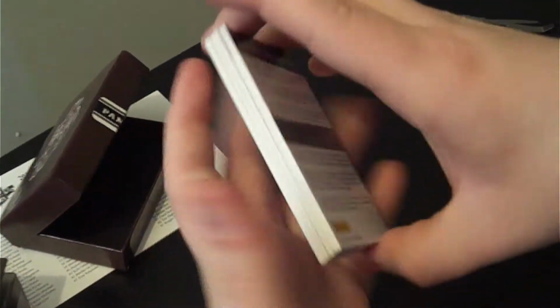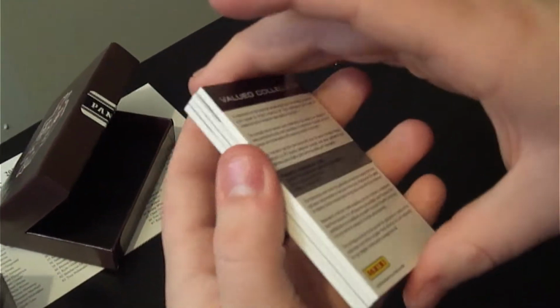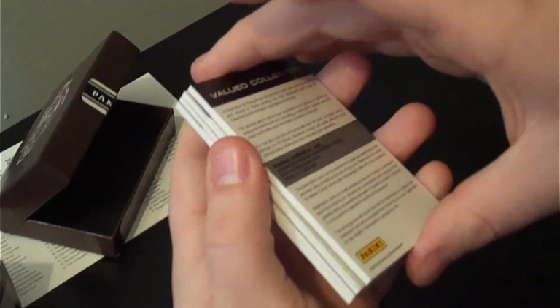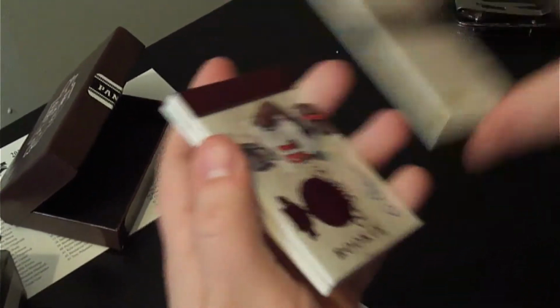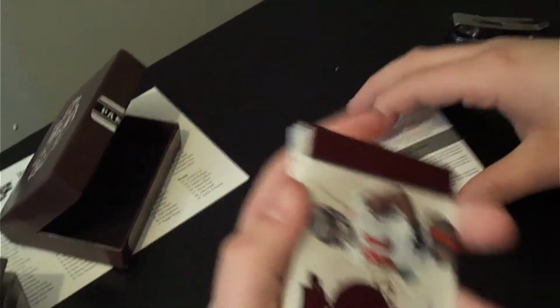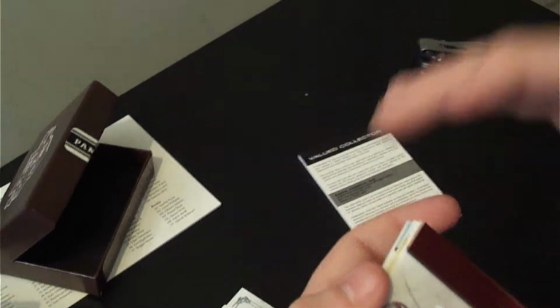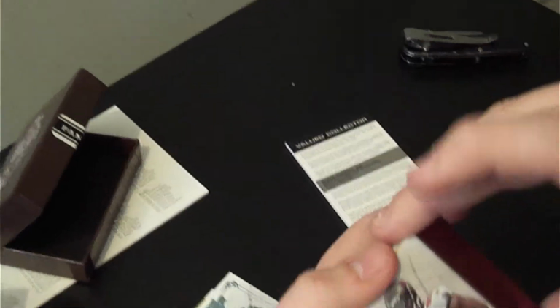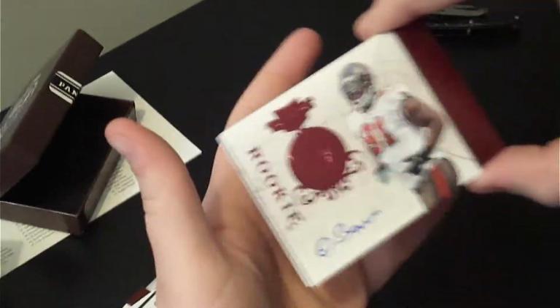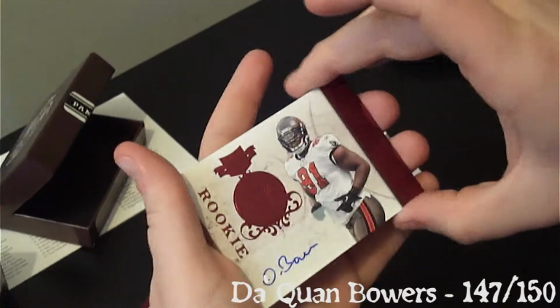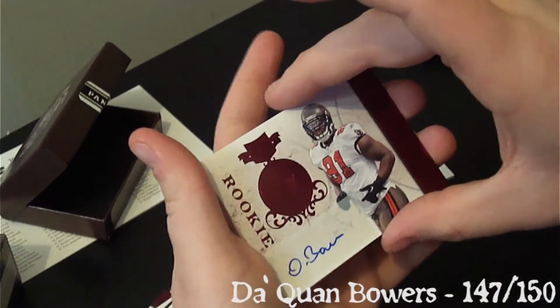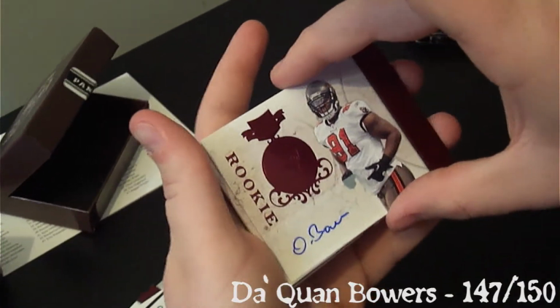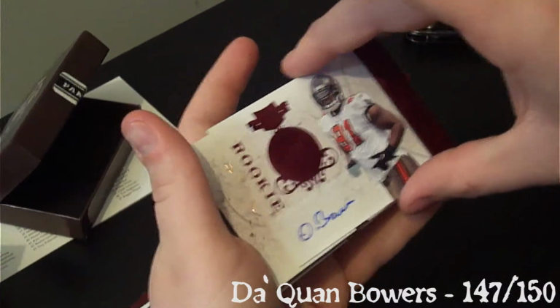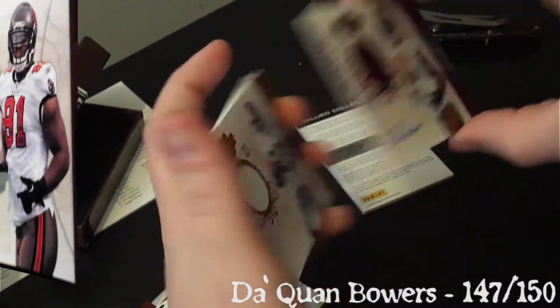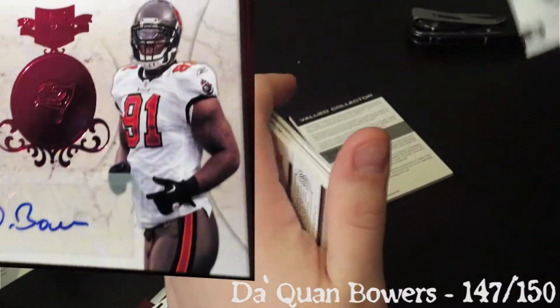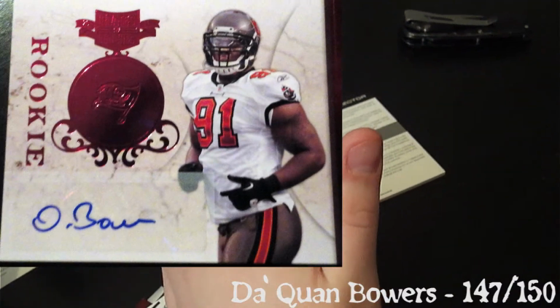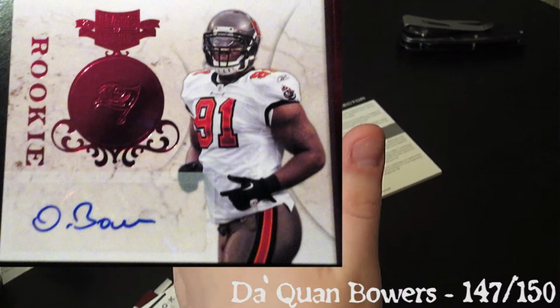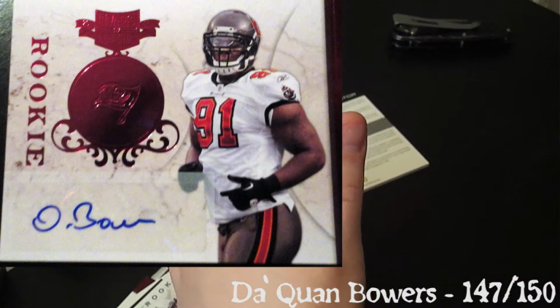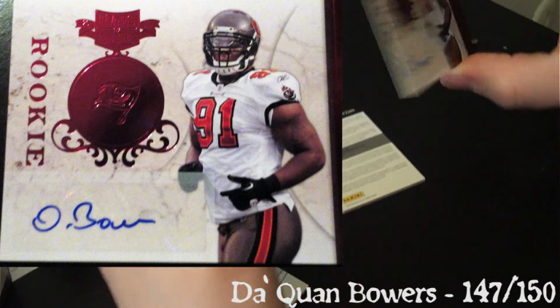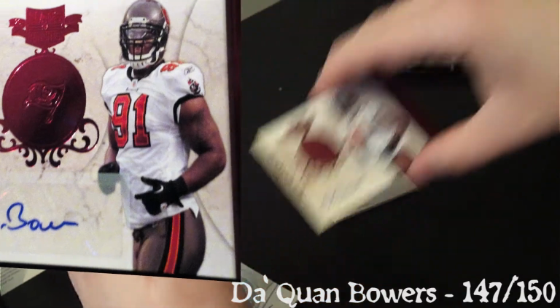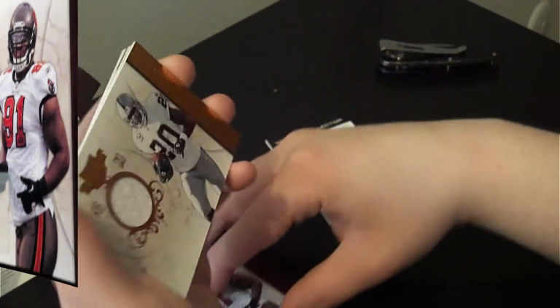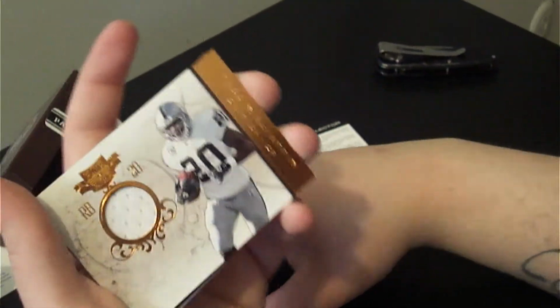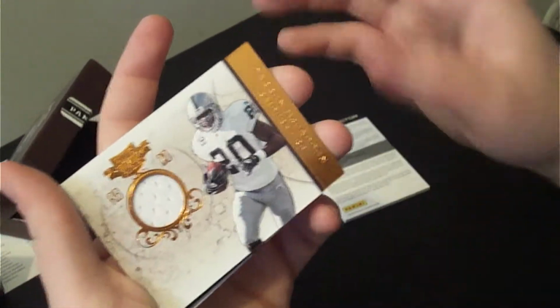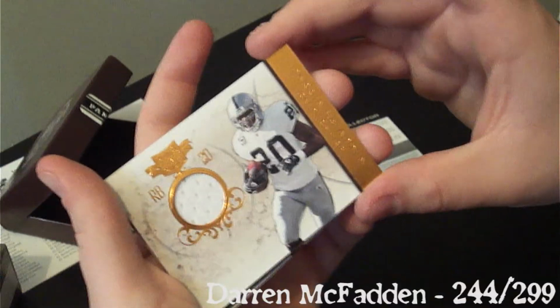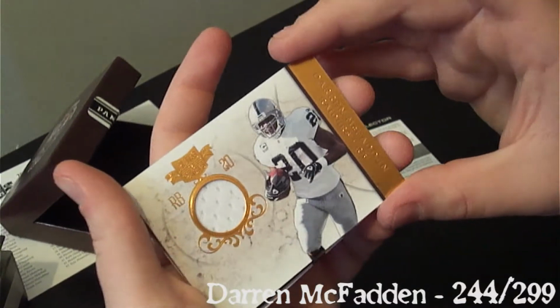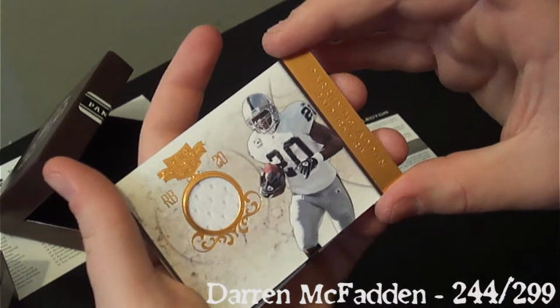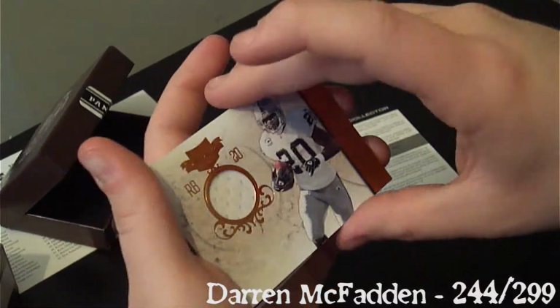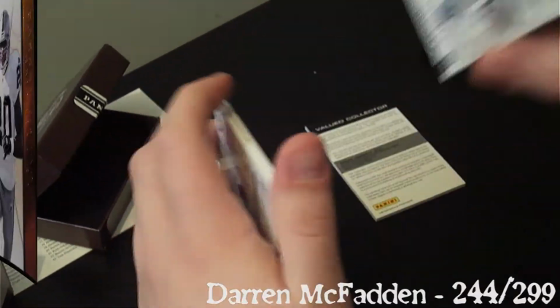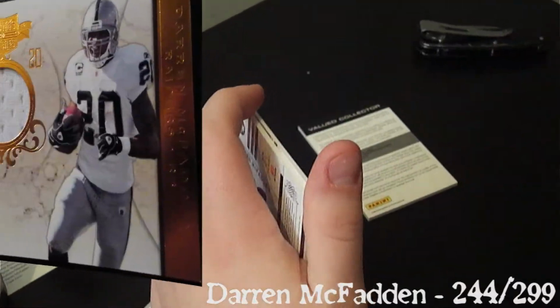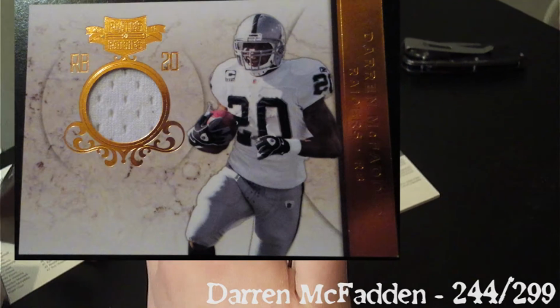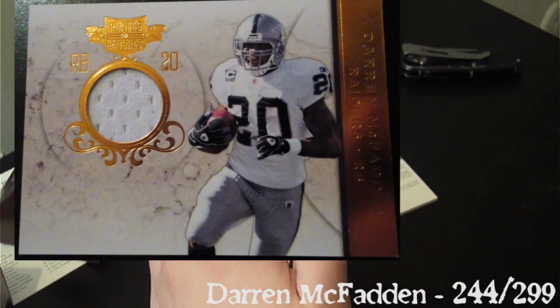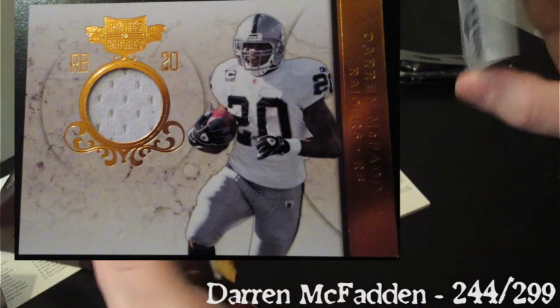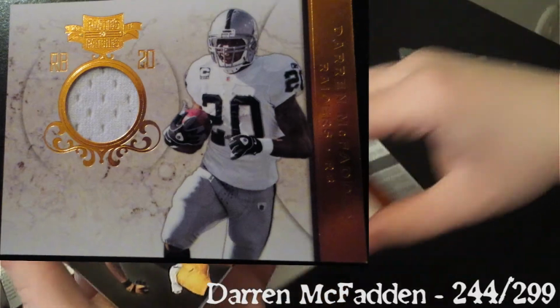Got a redemption here, put that to the side and check it last. Daquan Bowers autograph, 147 out of 150. Got a Darren McFadden jersey — regular jersey, 244 out of 299.